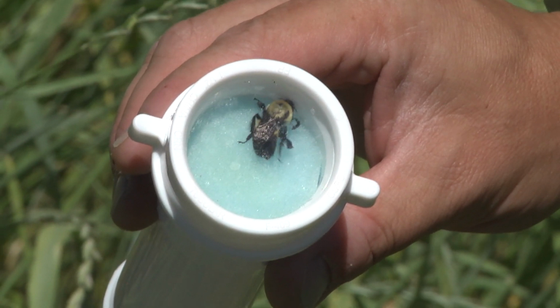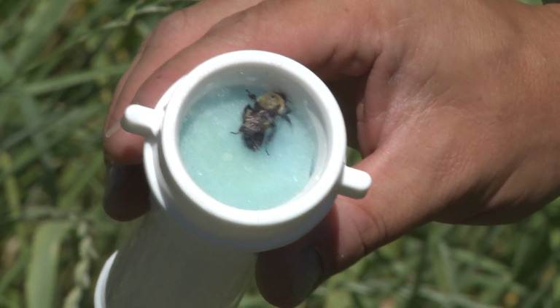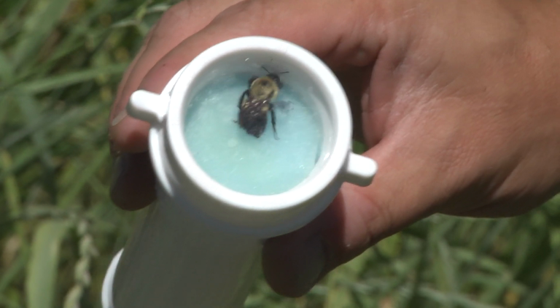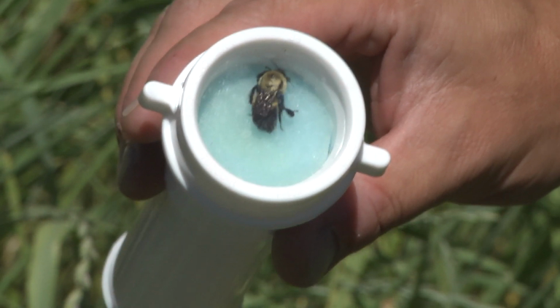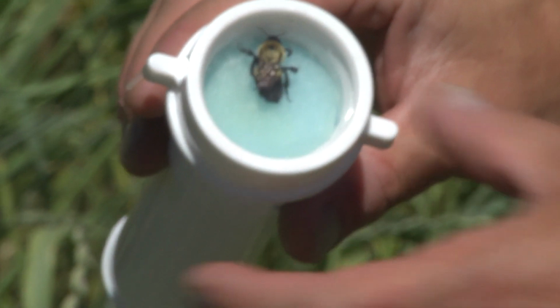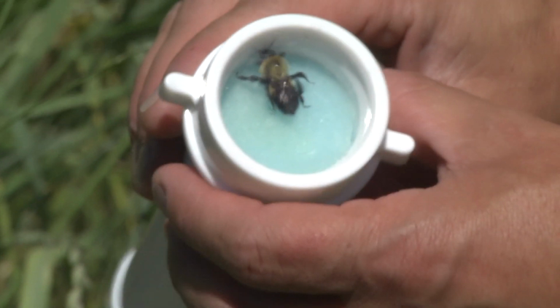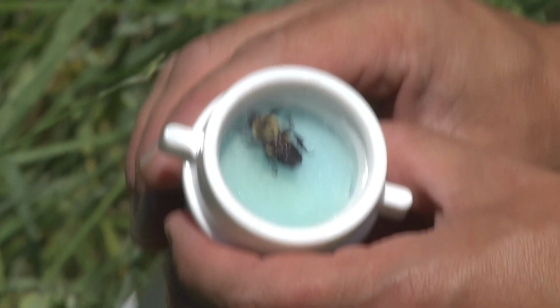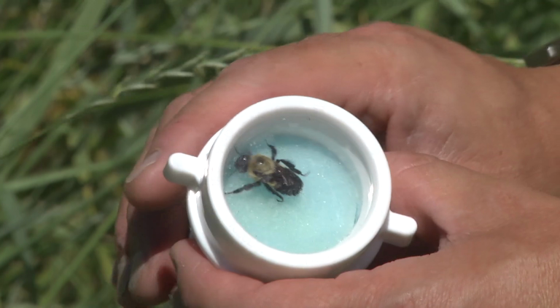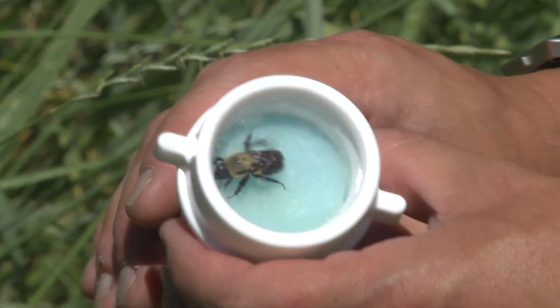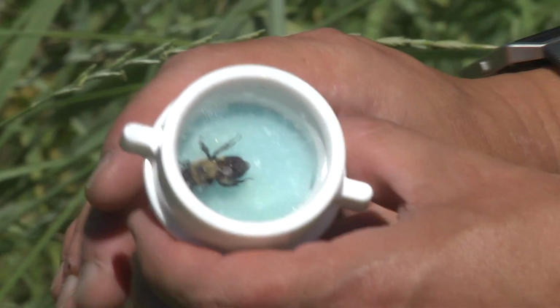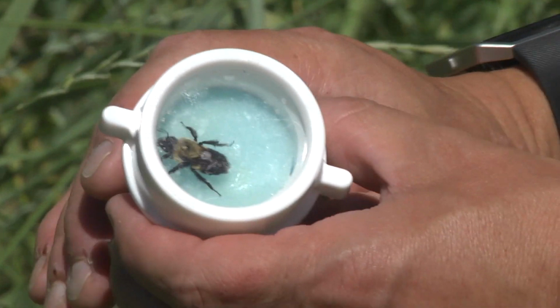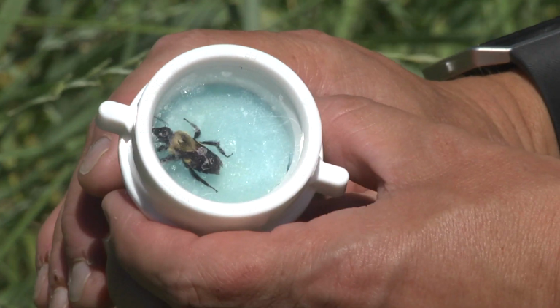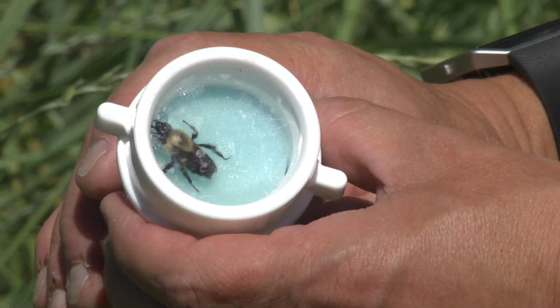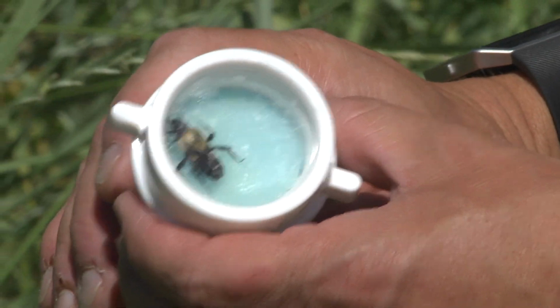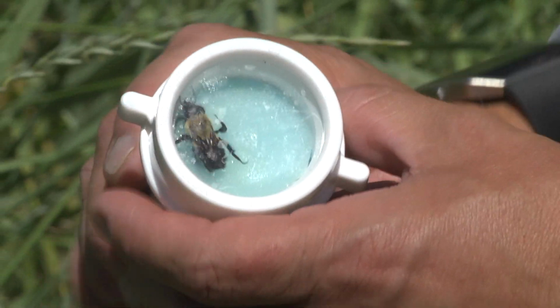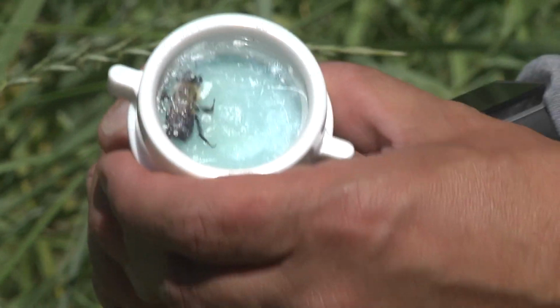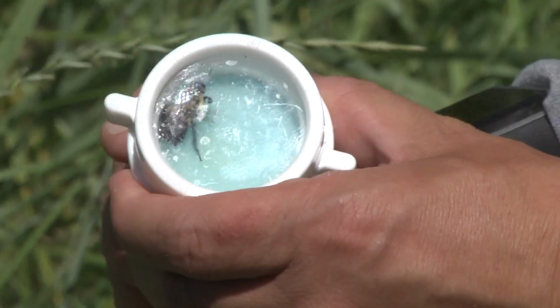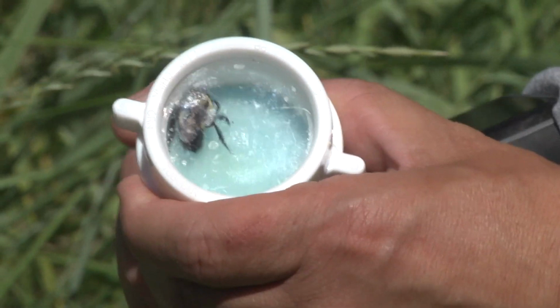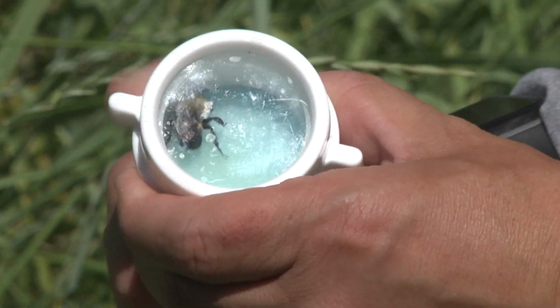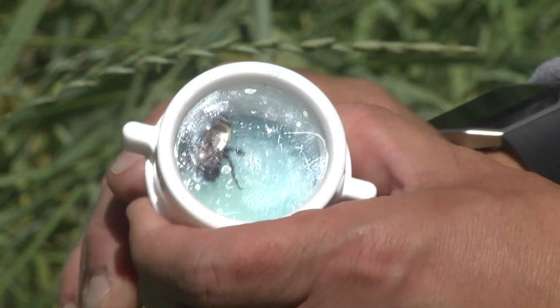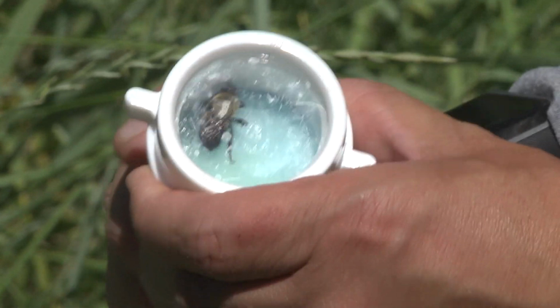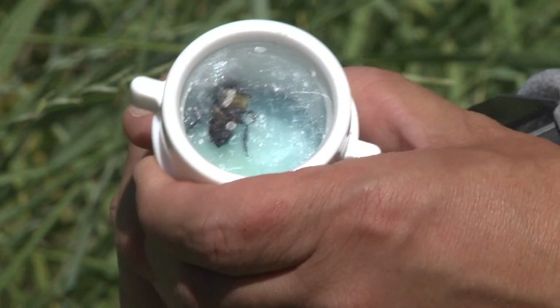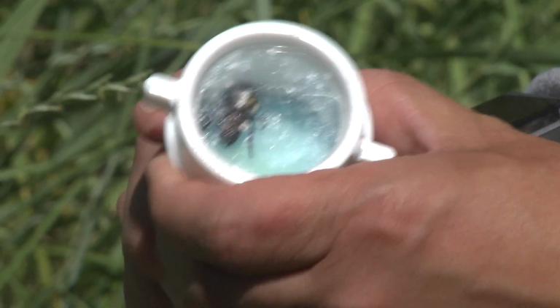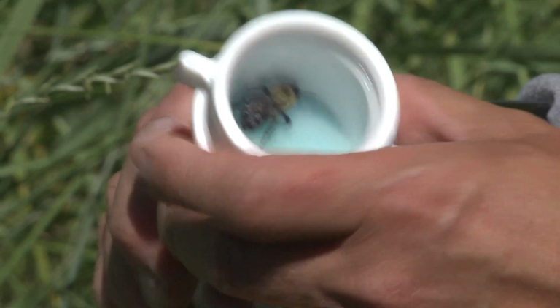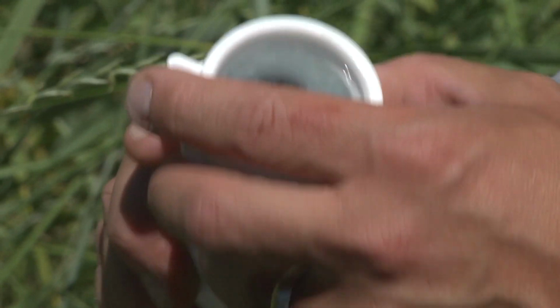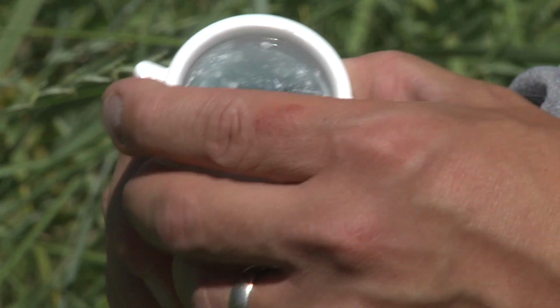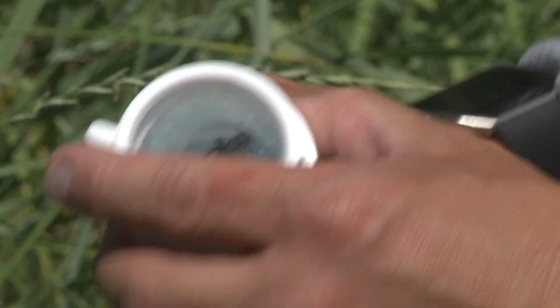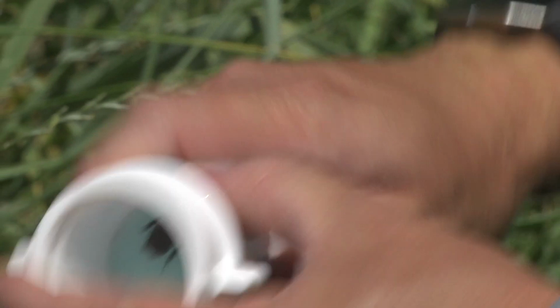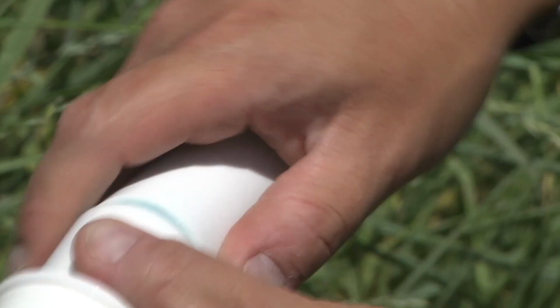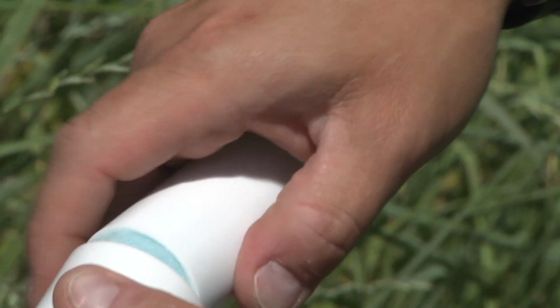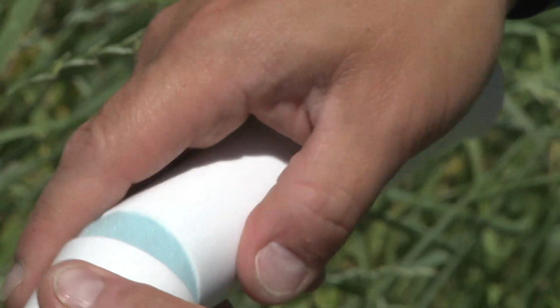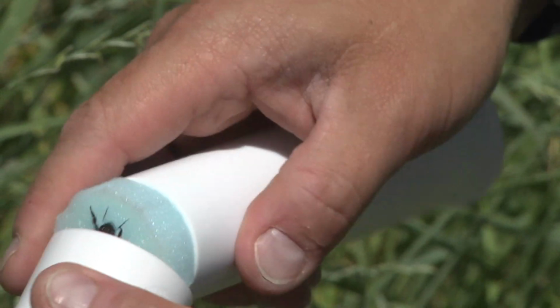Once you've finished taking your photos of this individual bee, you can just pull the plunger back out and release her into the wild.